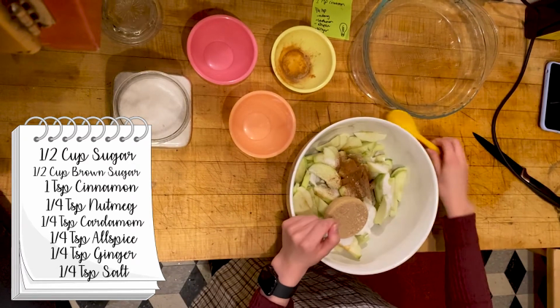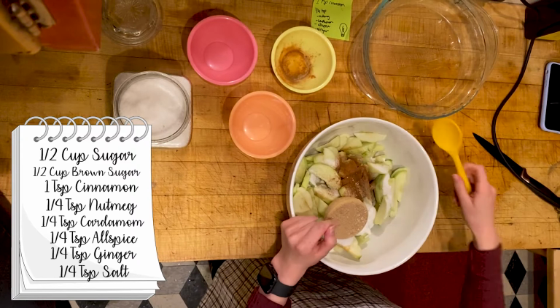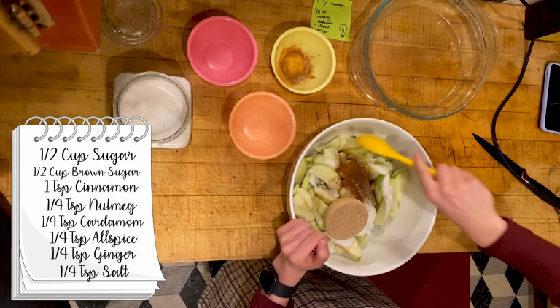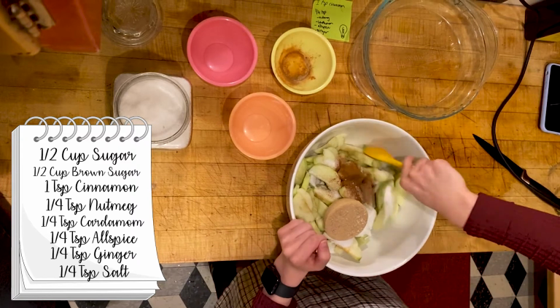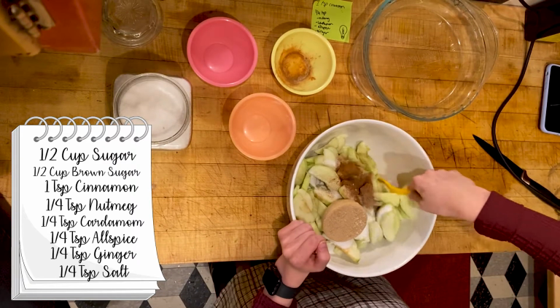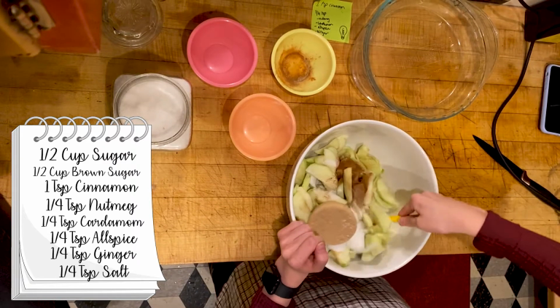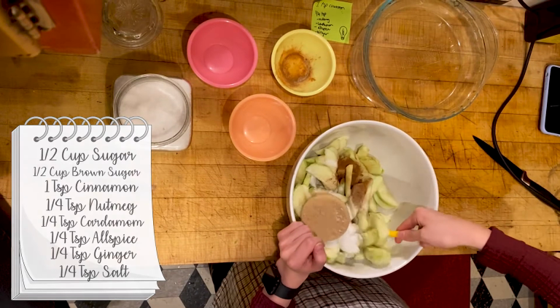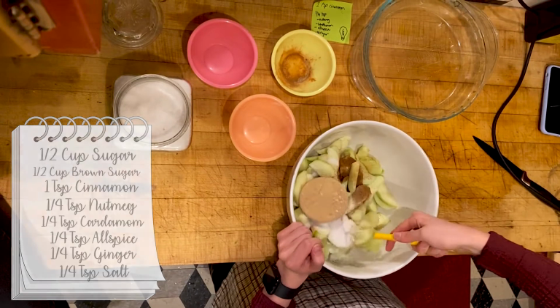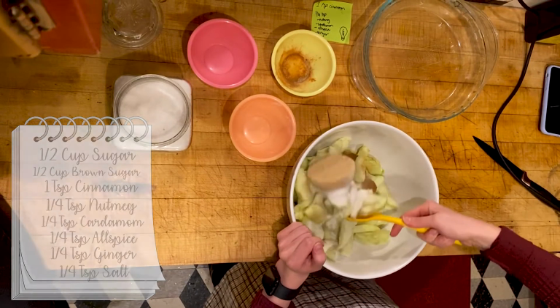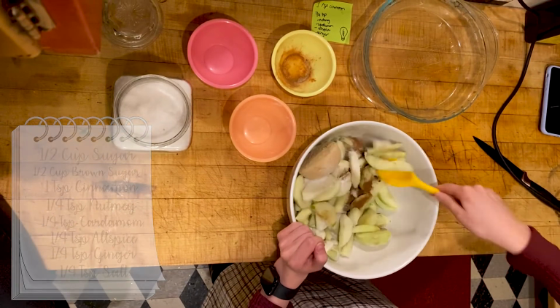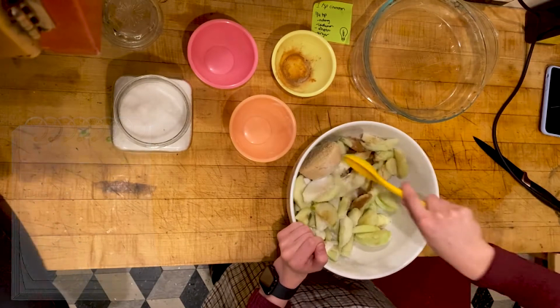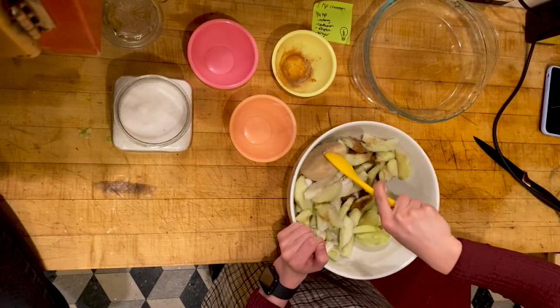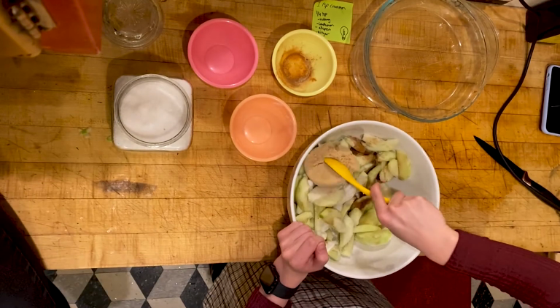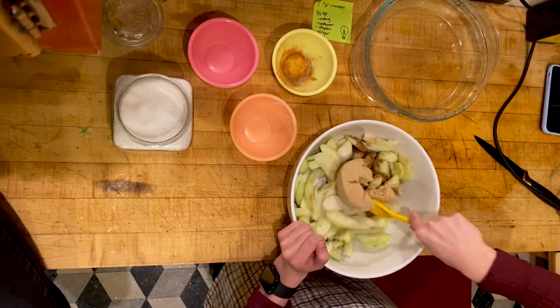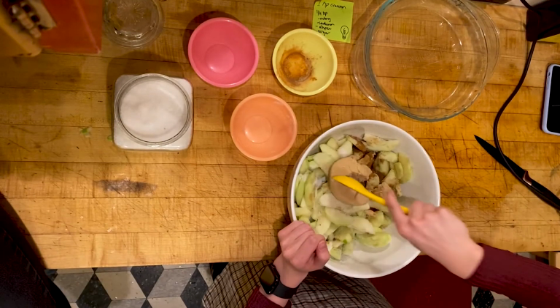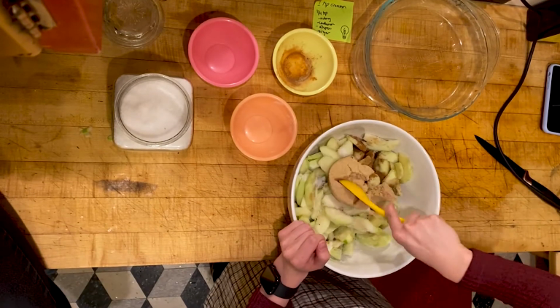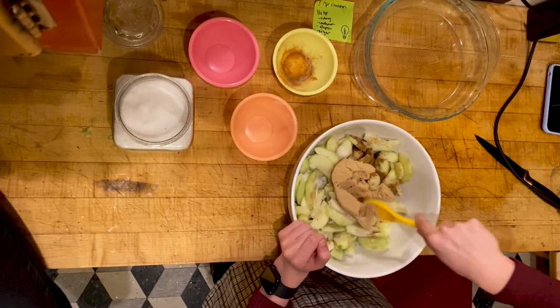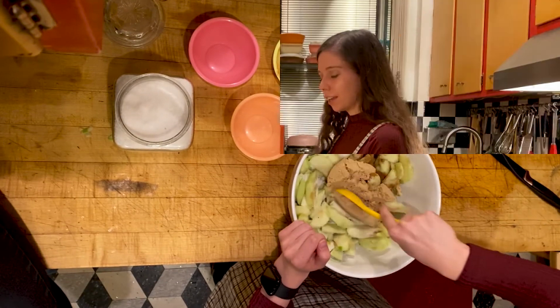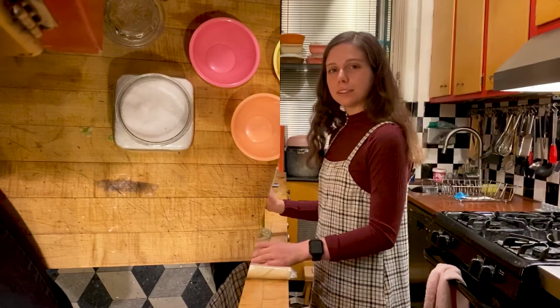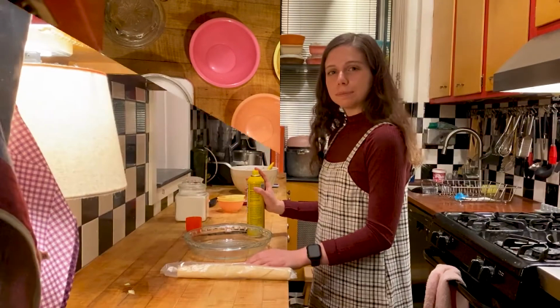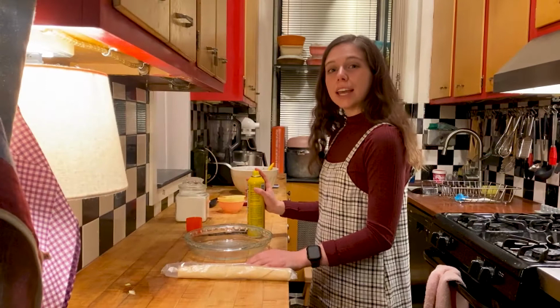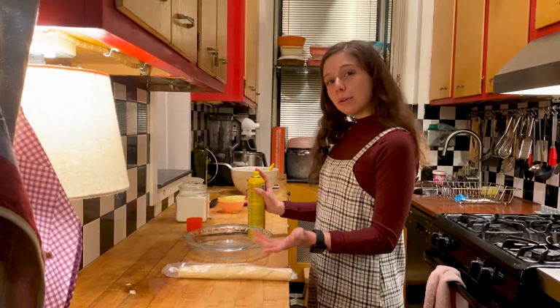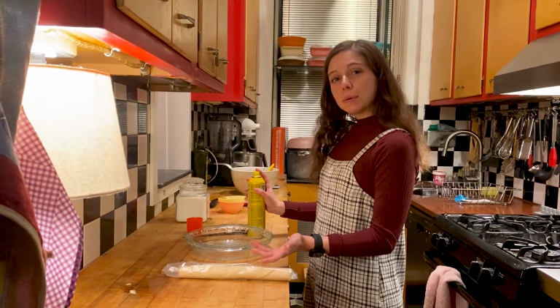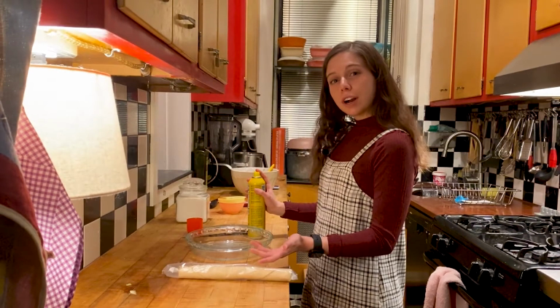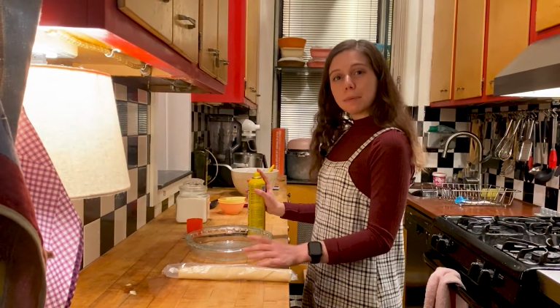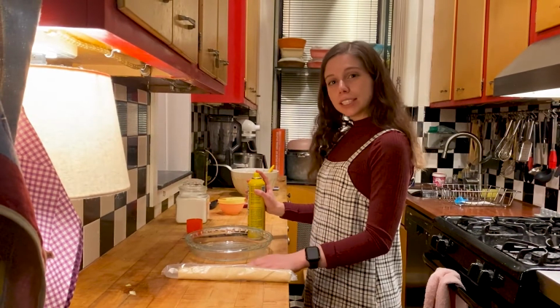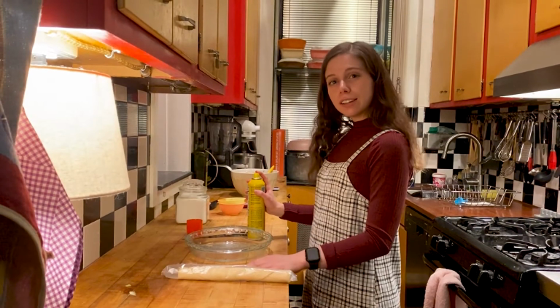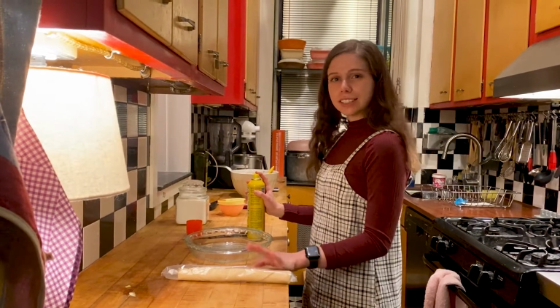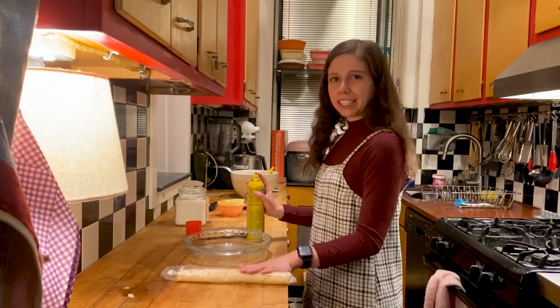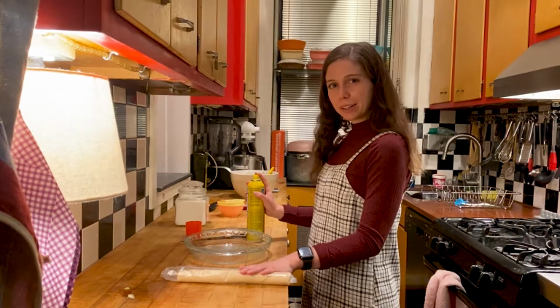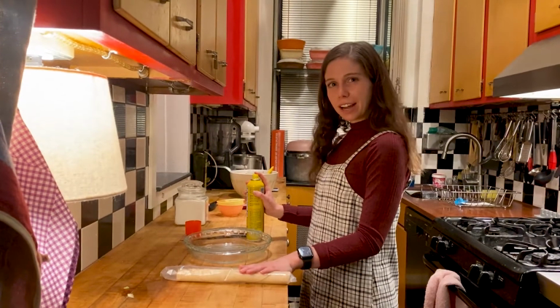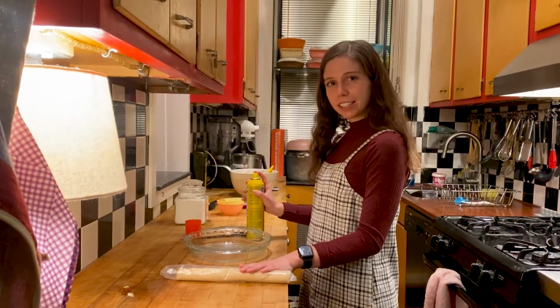Now I'll mix that all together. While we wait for our apples to settle, it's time to take care of the pie crust.